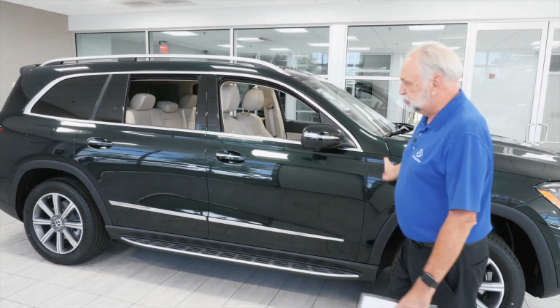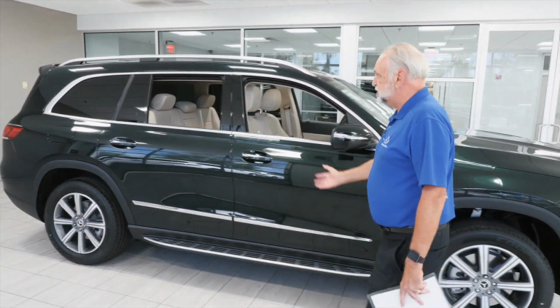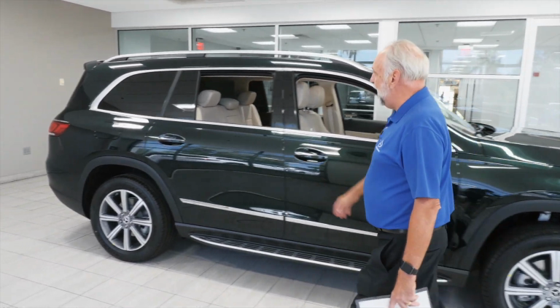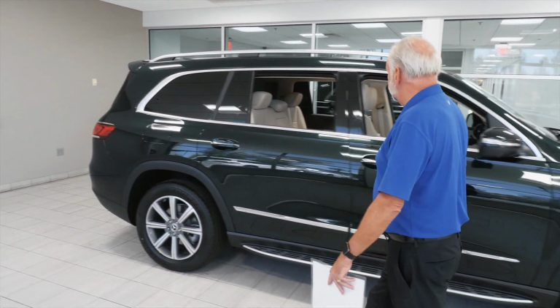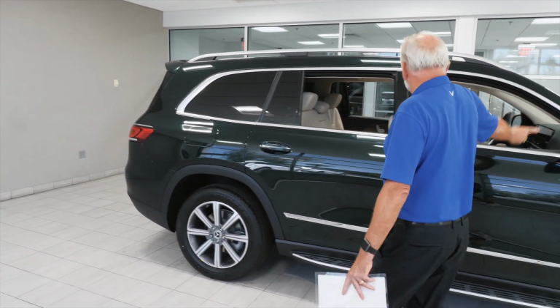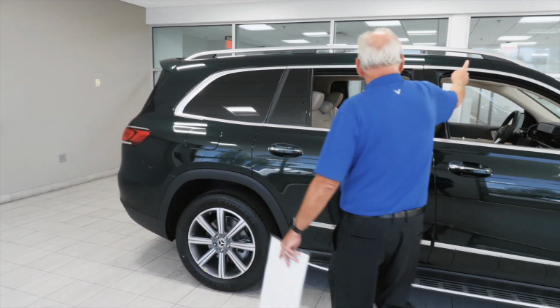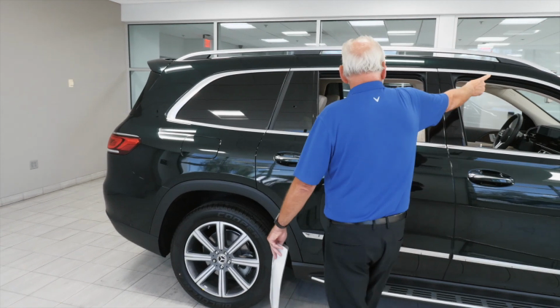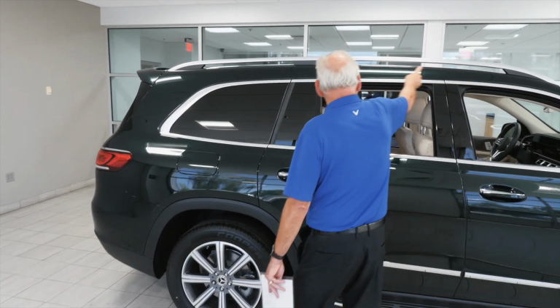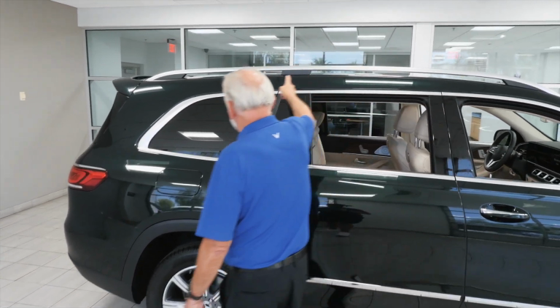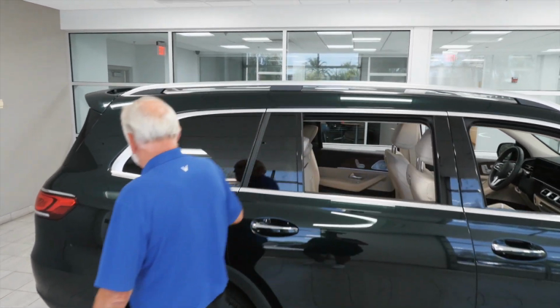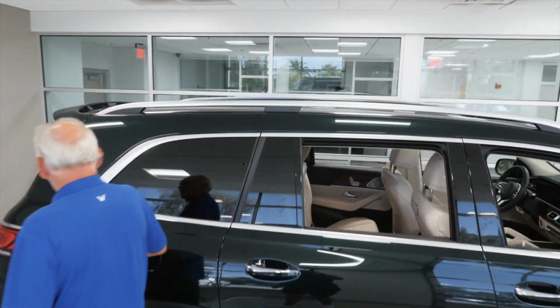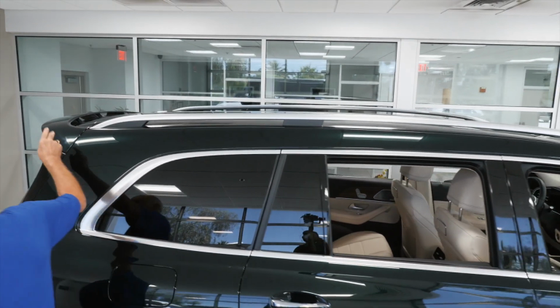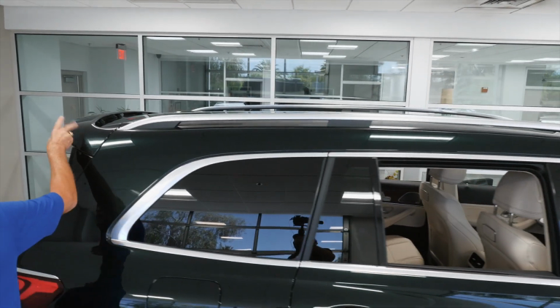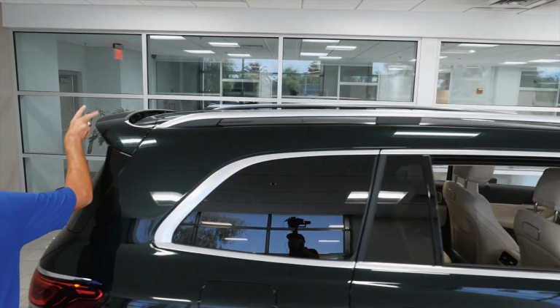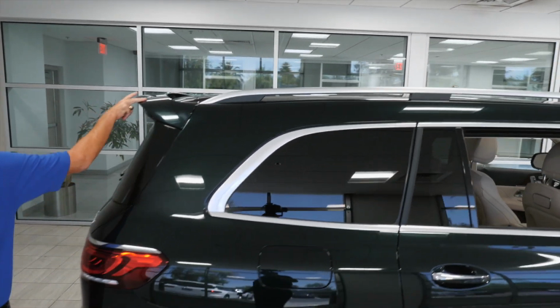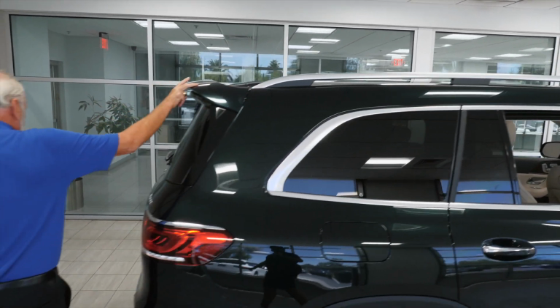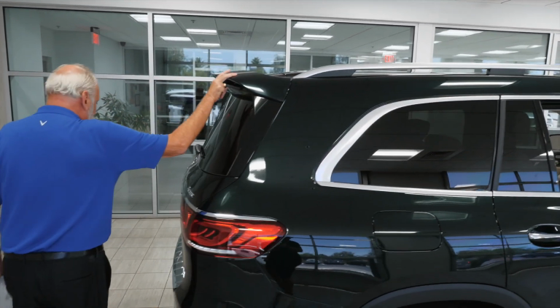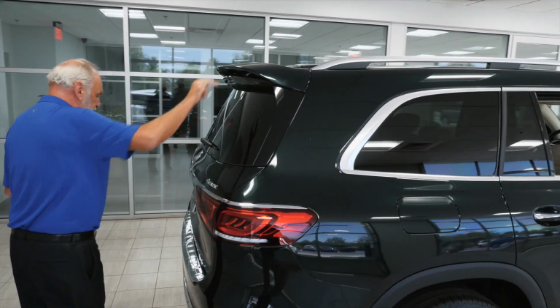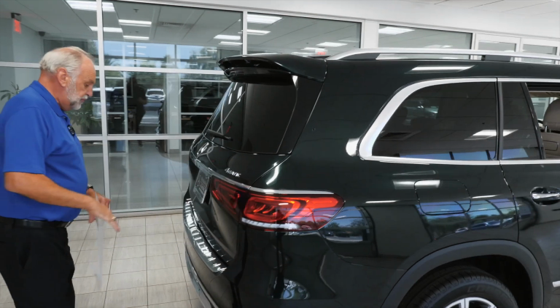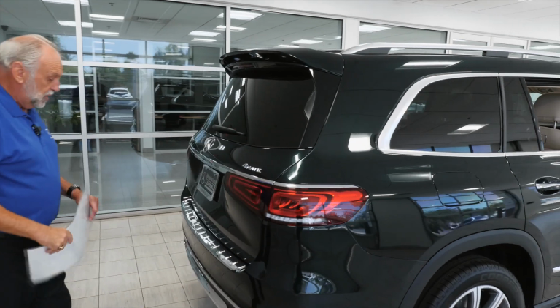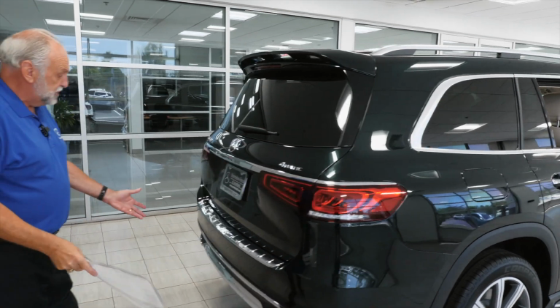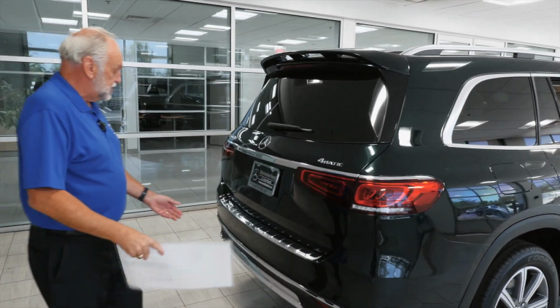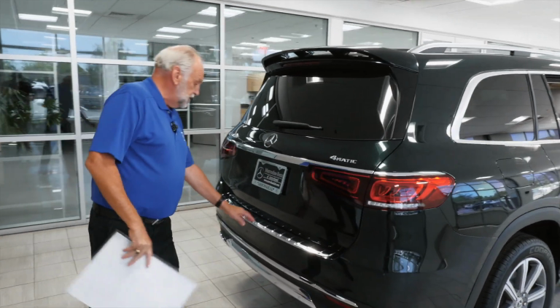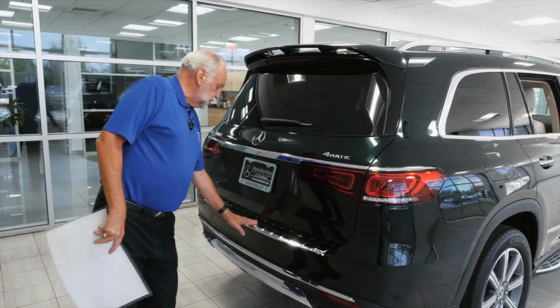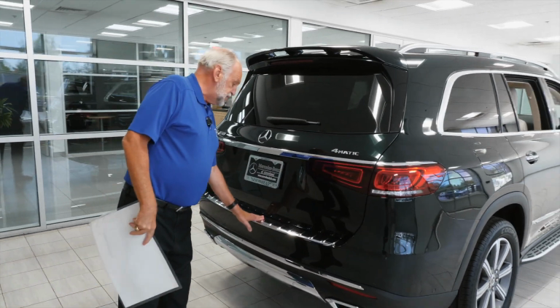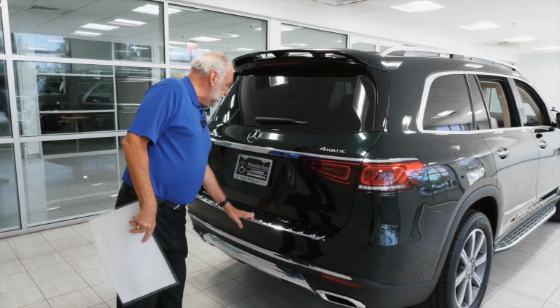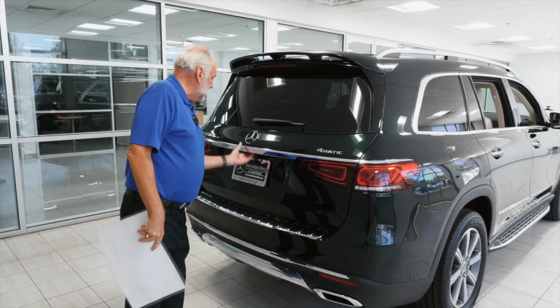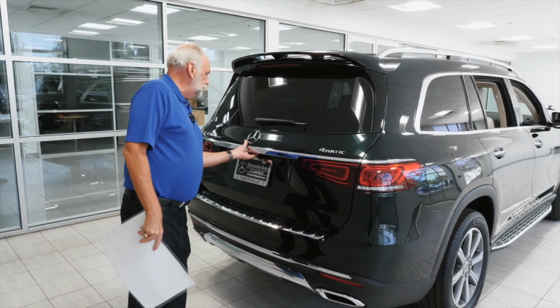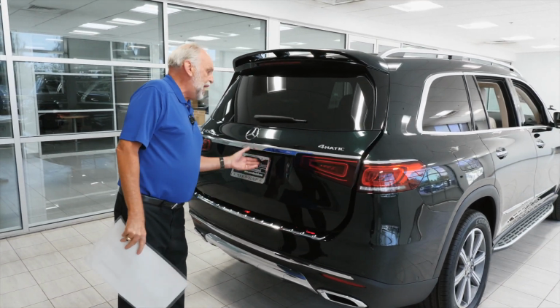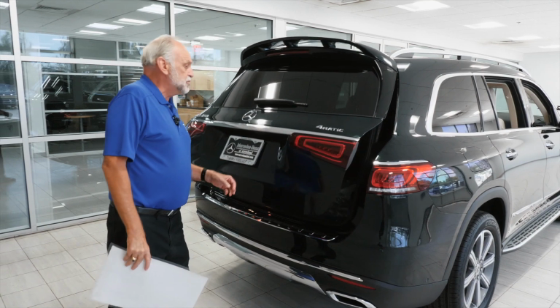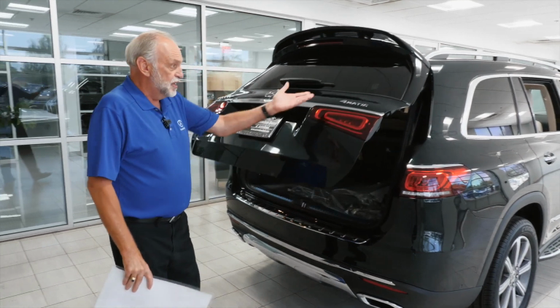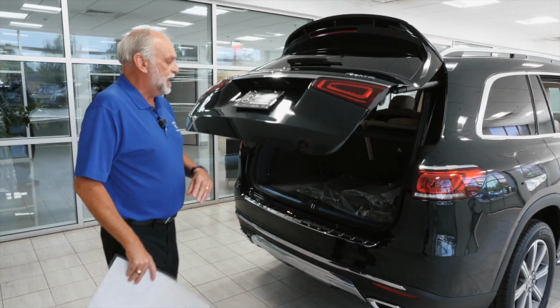Let's walk over to the back. On top here you have the roof rails, standard. There's an extra spoiler in the back, twin exhaust, load sill plate, backup camera naturally. It is 4MATIC.